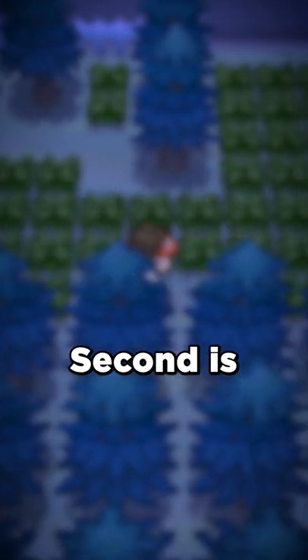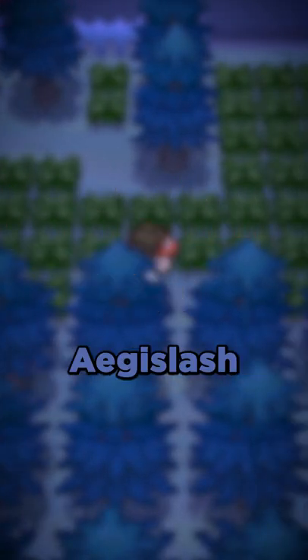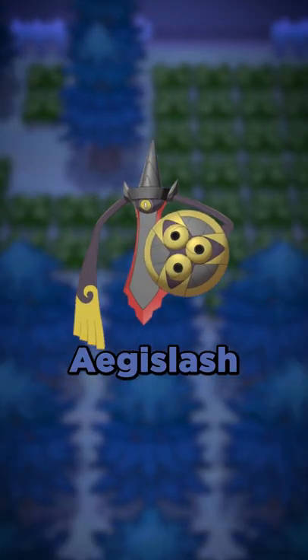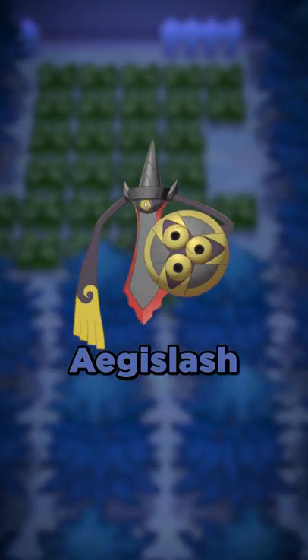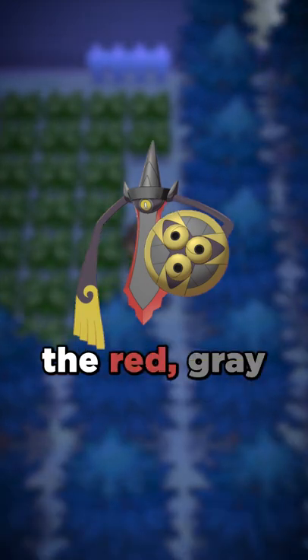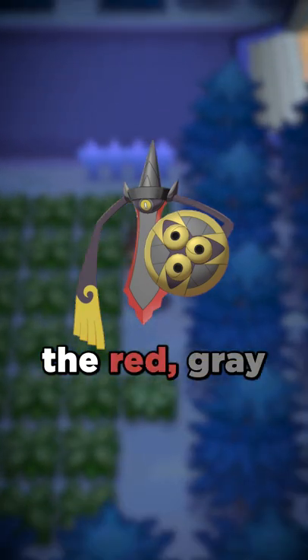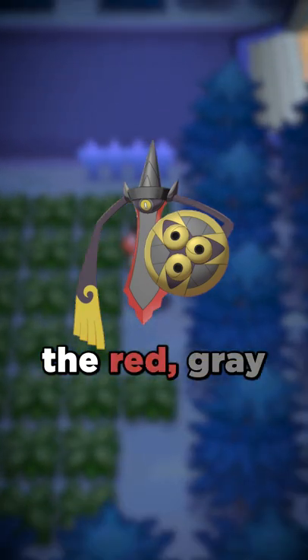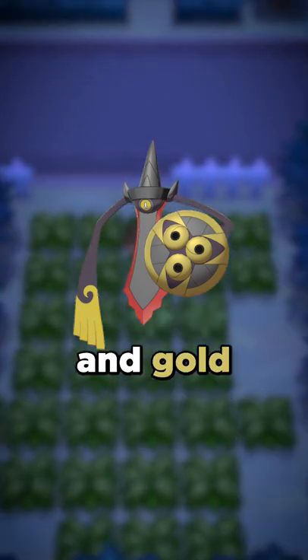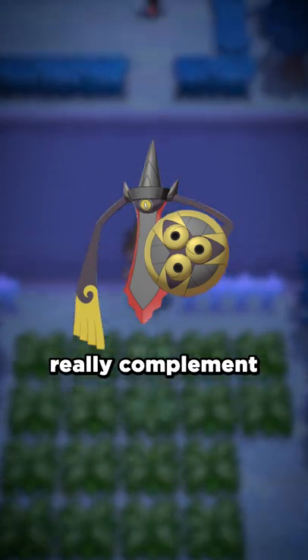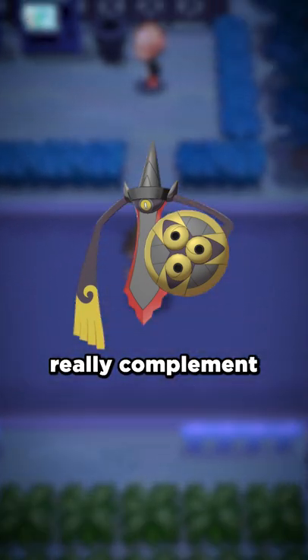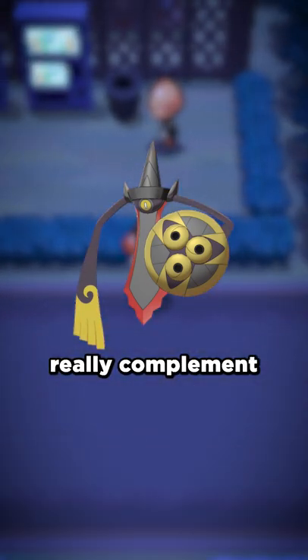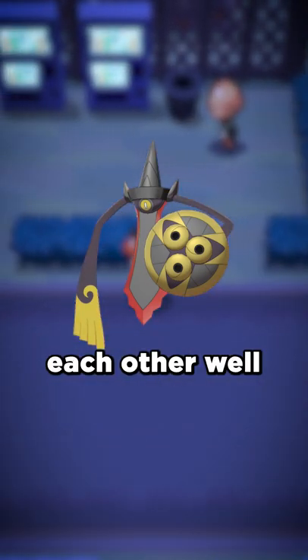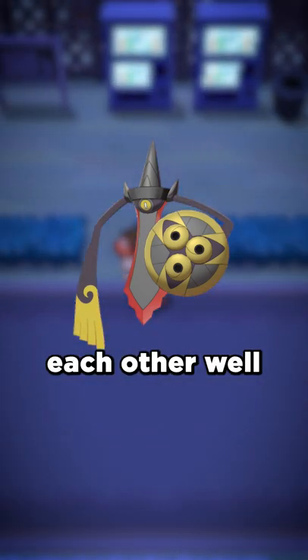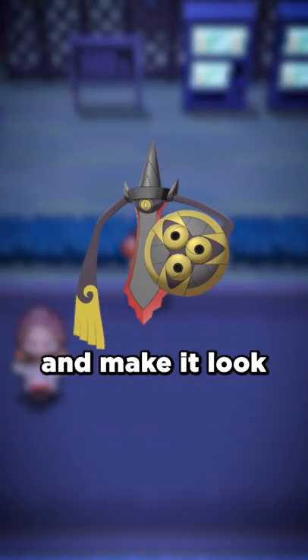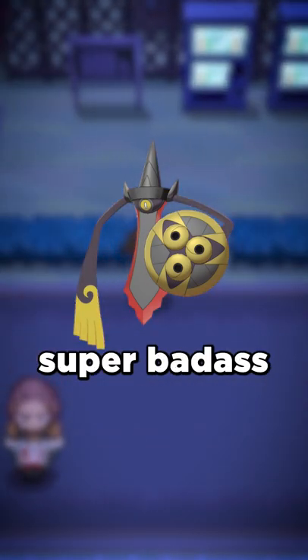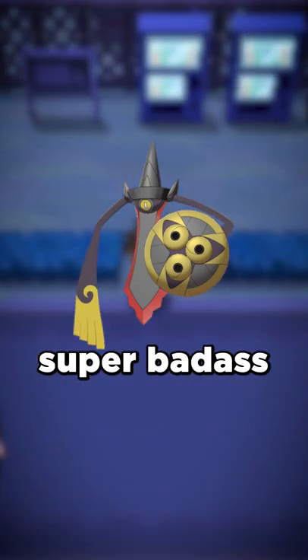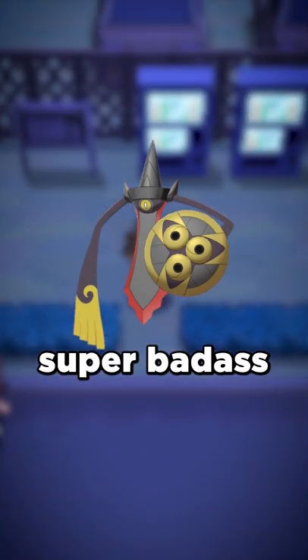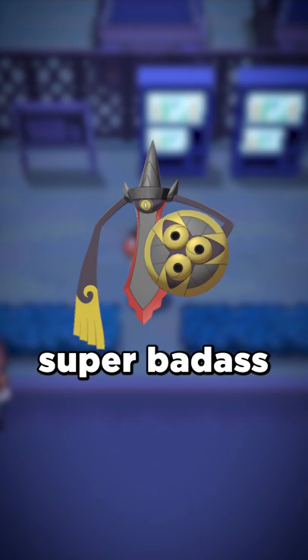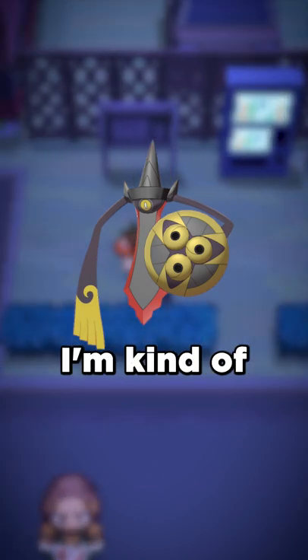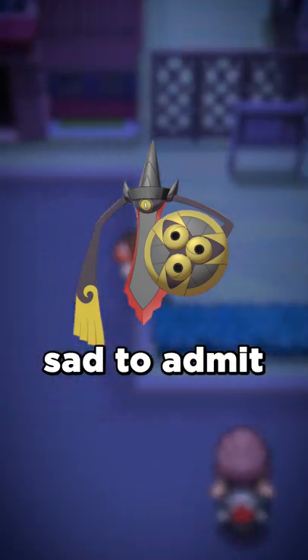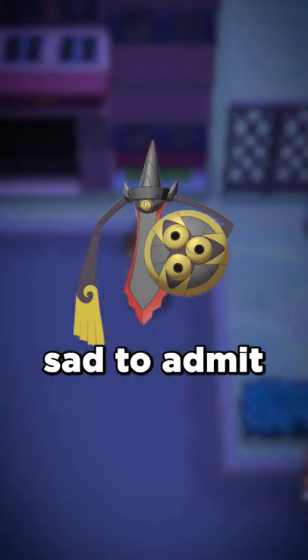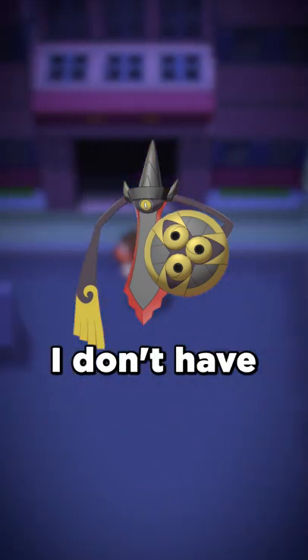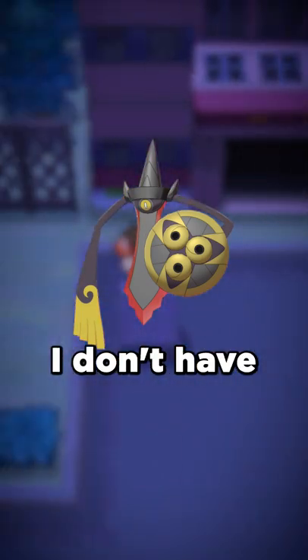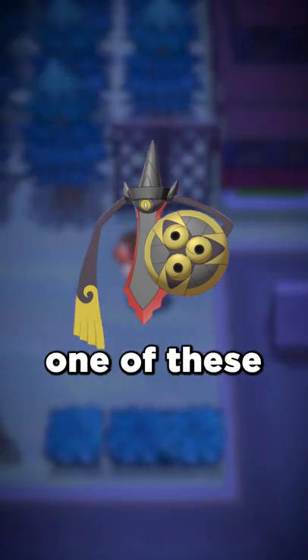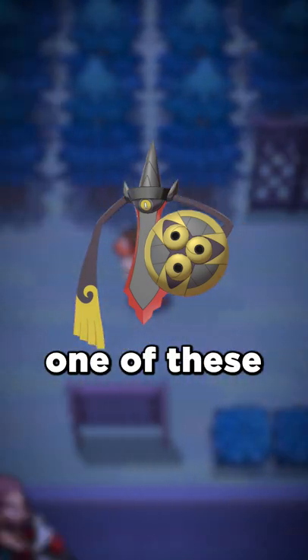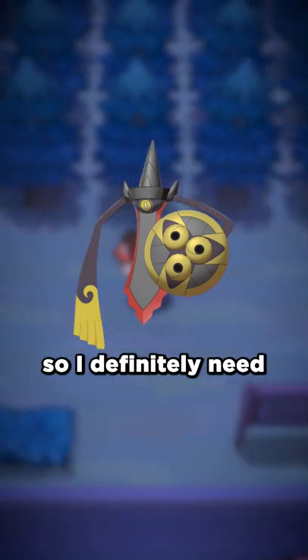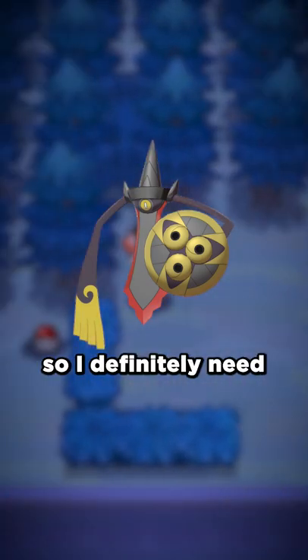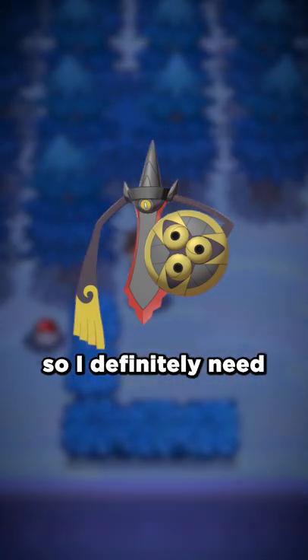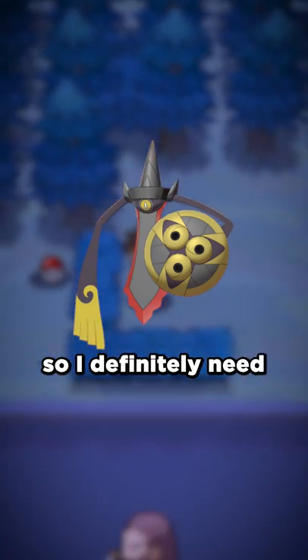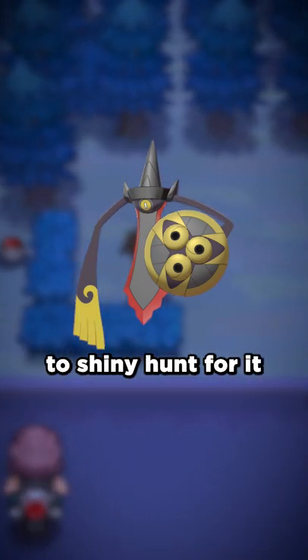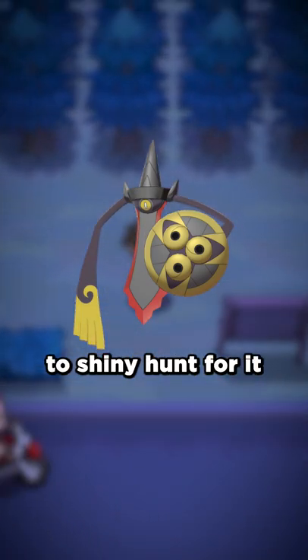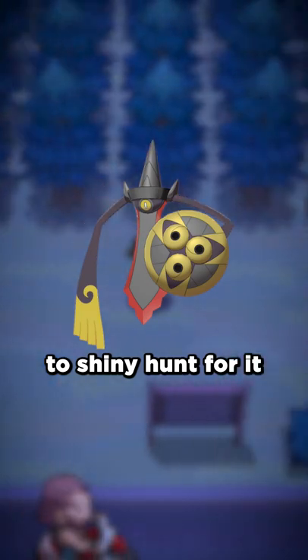Second is Aegislash. I think the red, gray, and gold really complement each other well and make it look super badass. I'm kind of sad to admit I don't have one of these, so I definitely need to shiny hunt for it.